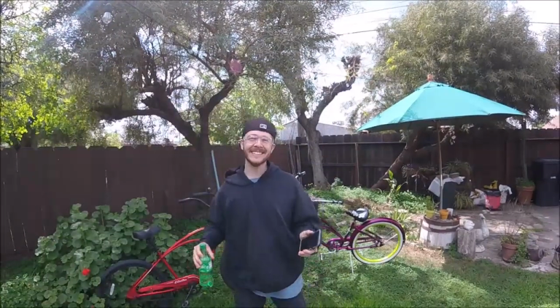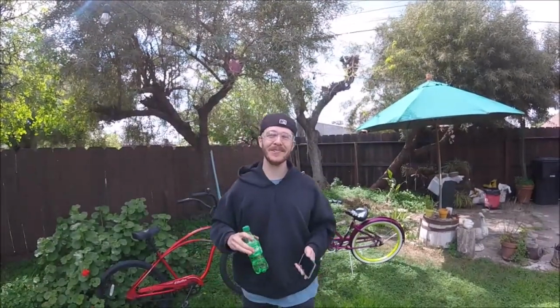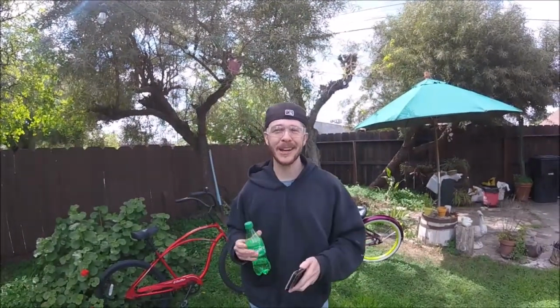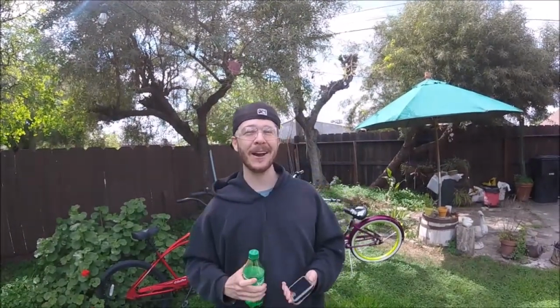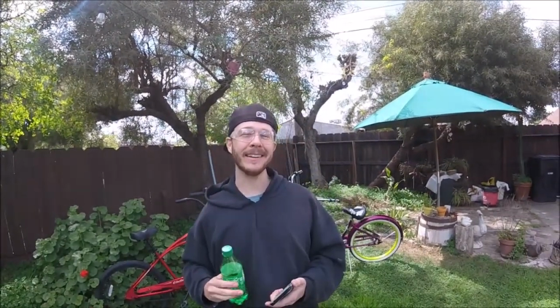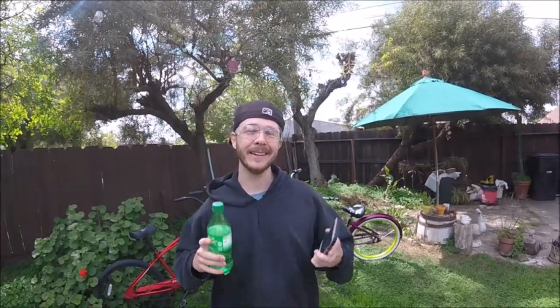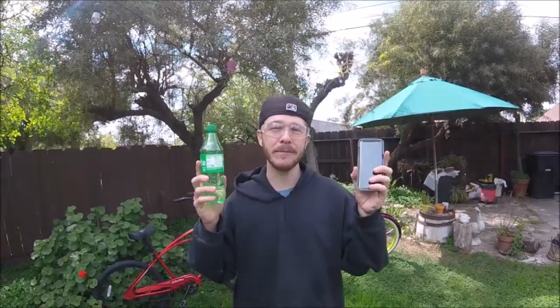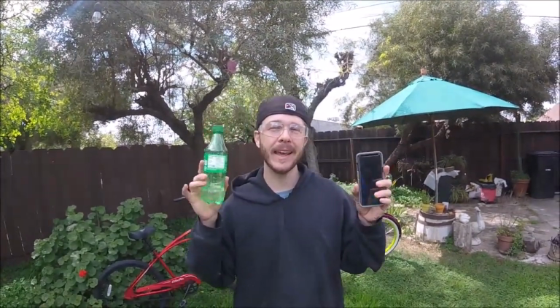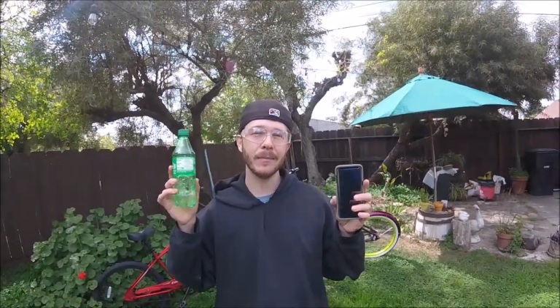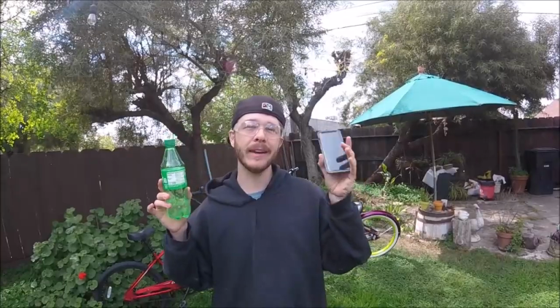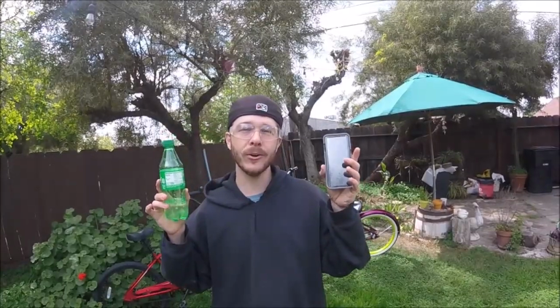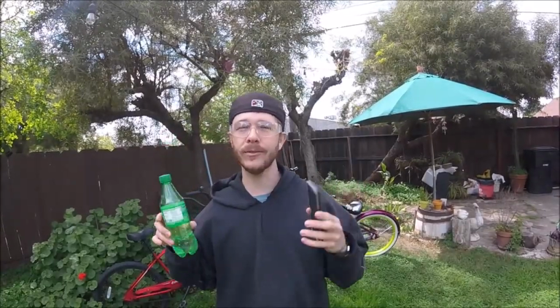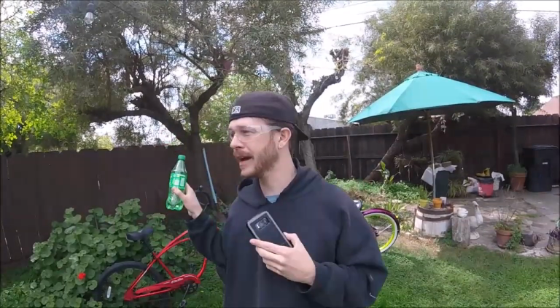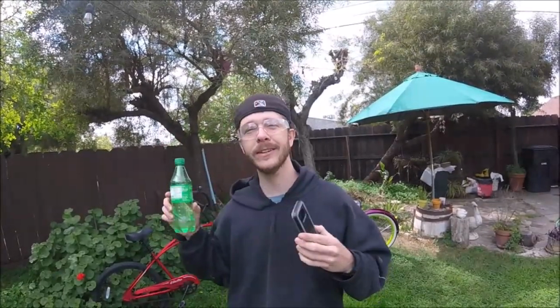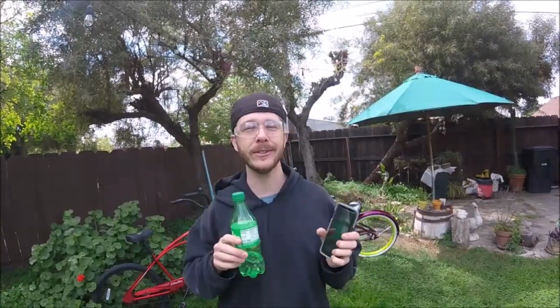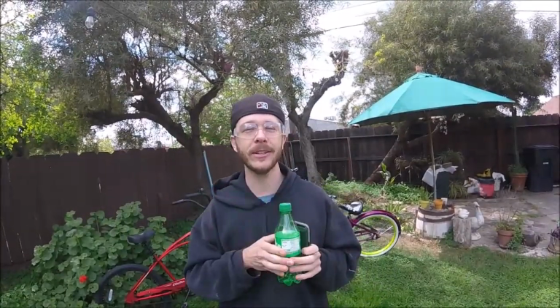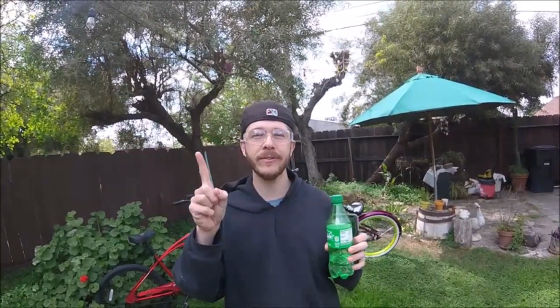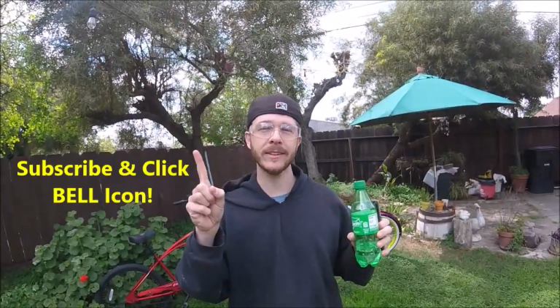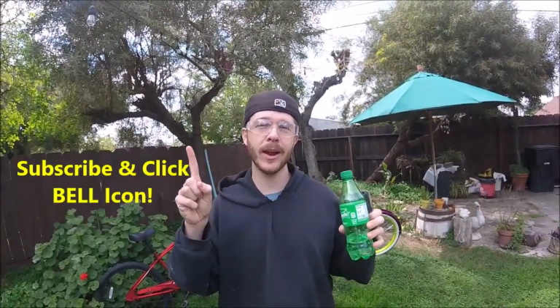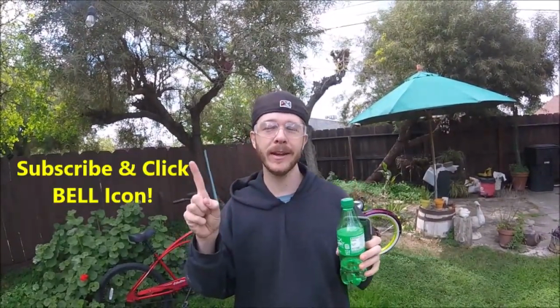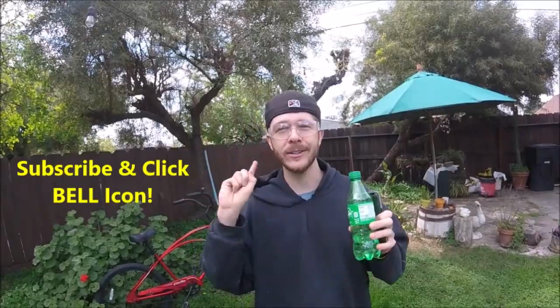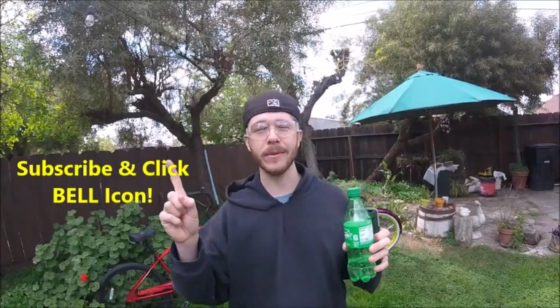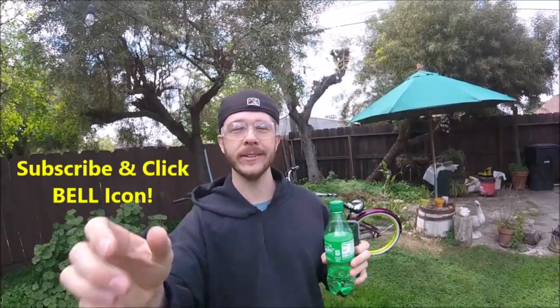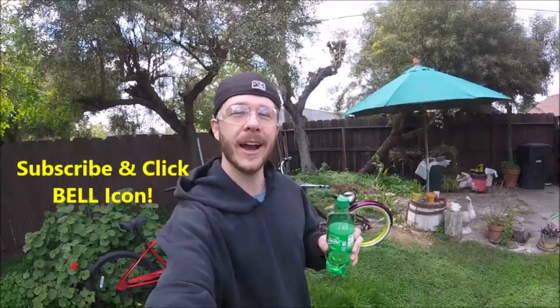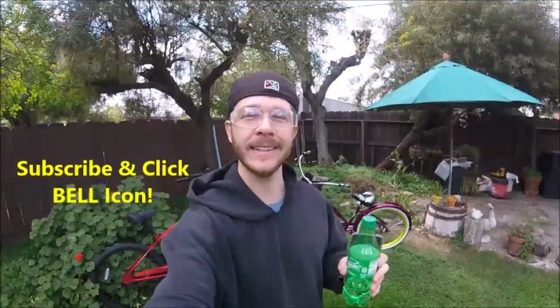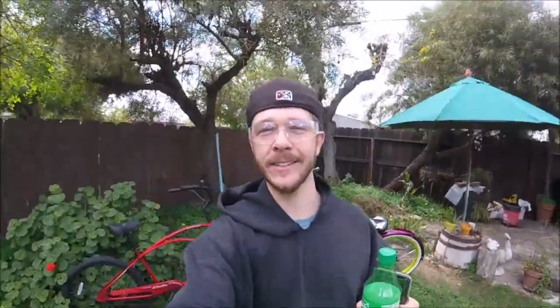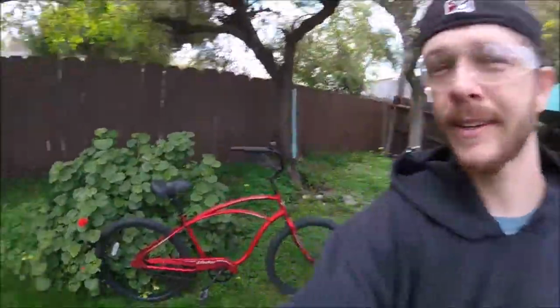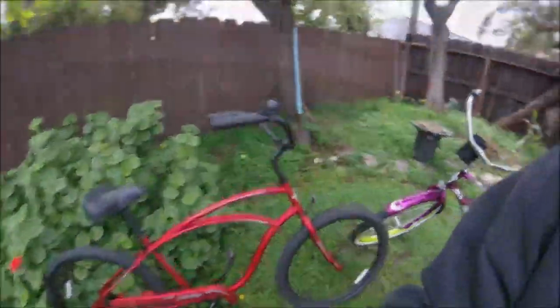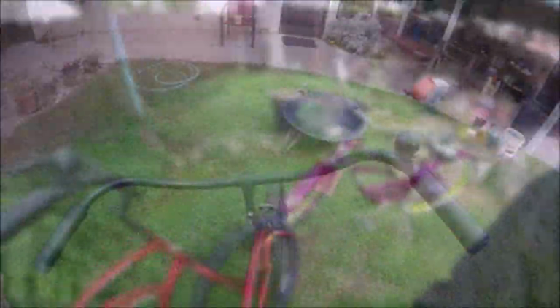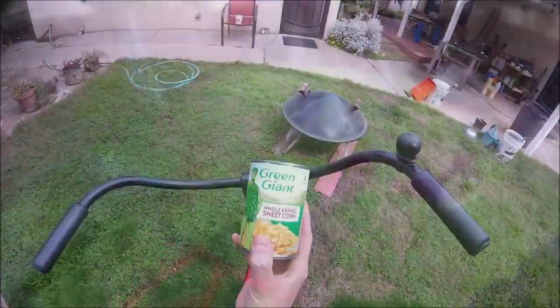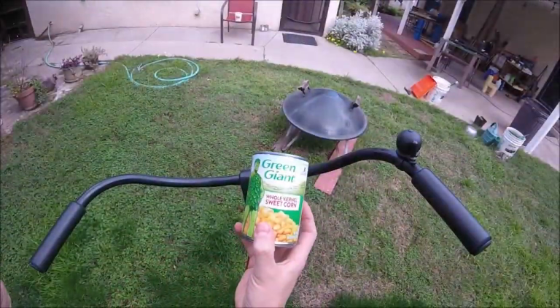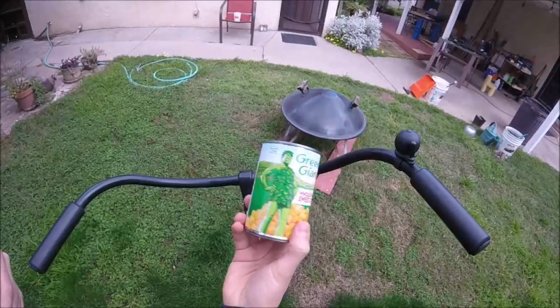What's up YouTubers, Johnny DIY here. Today we're gonna be making a cup and a phone holder for your bicycle. If you guys are new to my channel, do me a favor — click the subscribe and the bell so you can get all my new videos. Alright guys, let's get to this one.